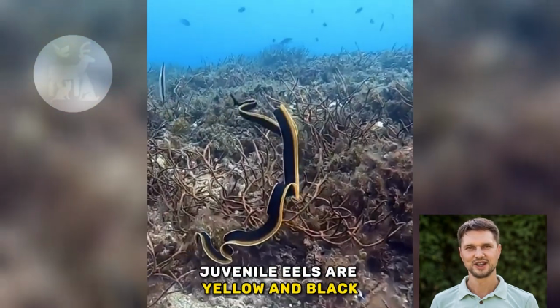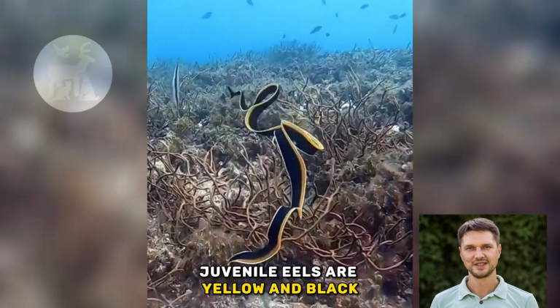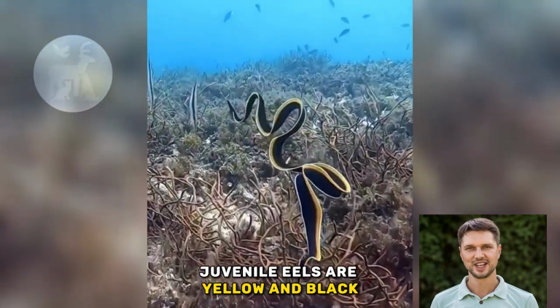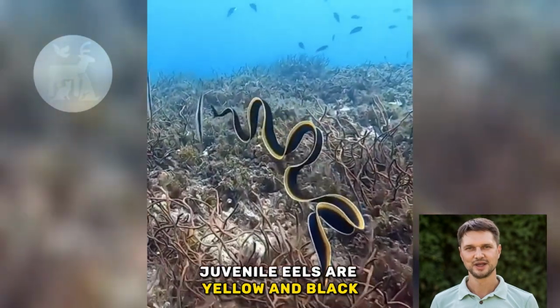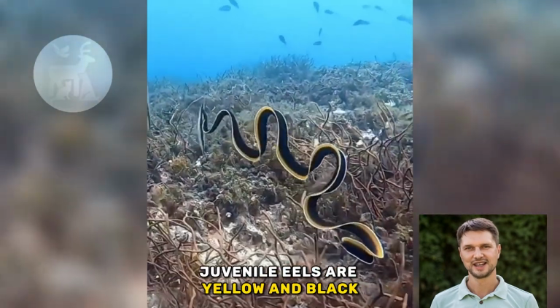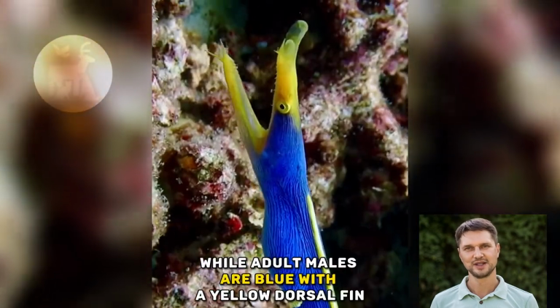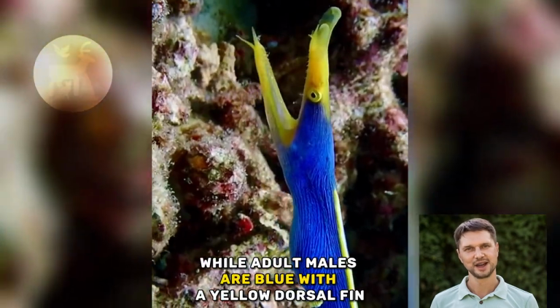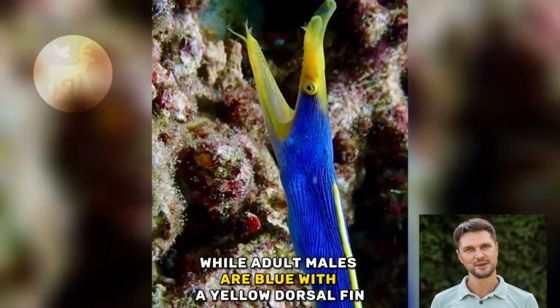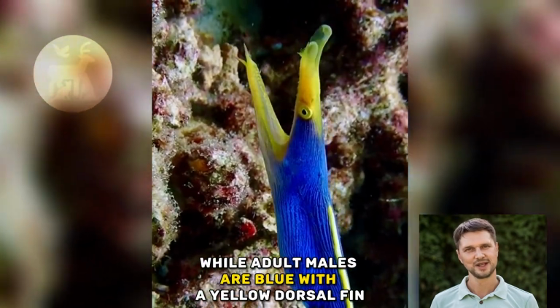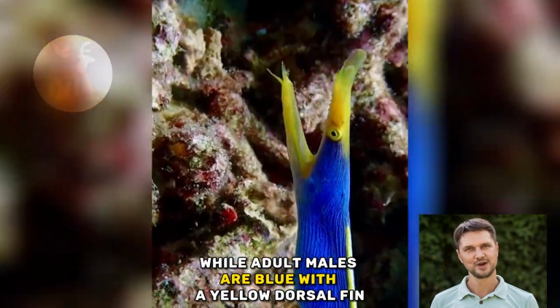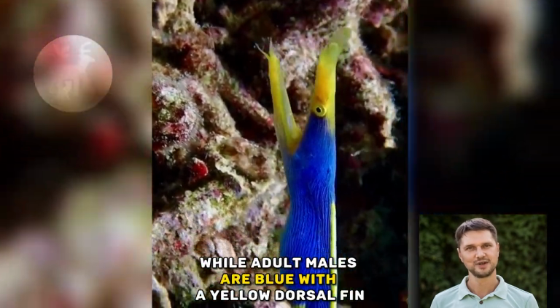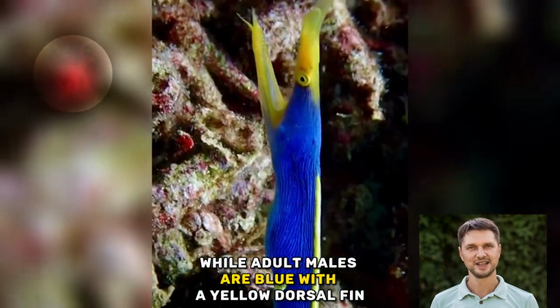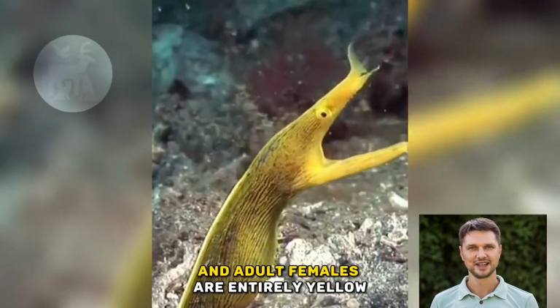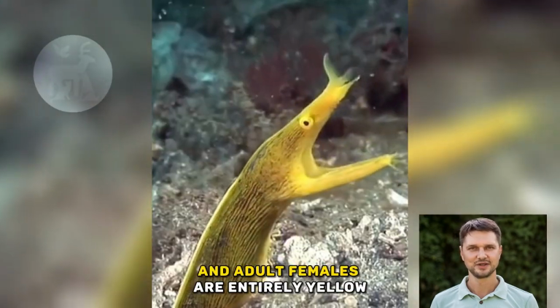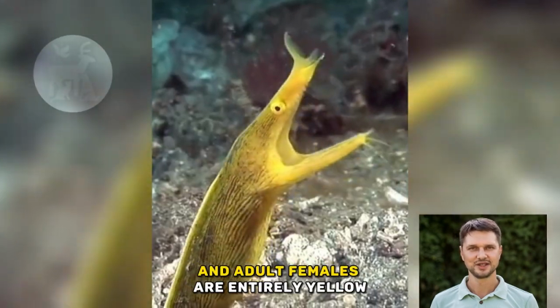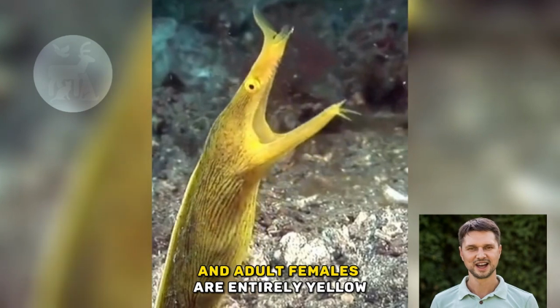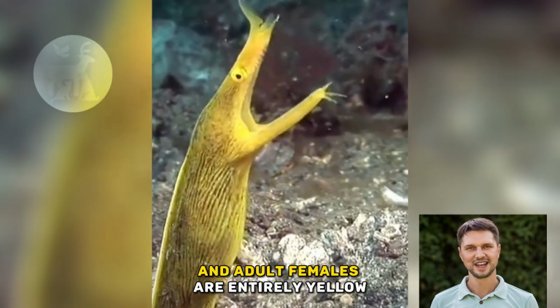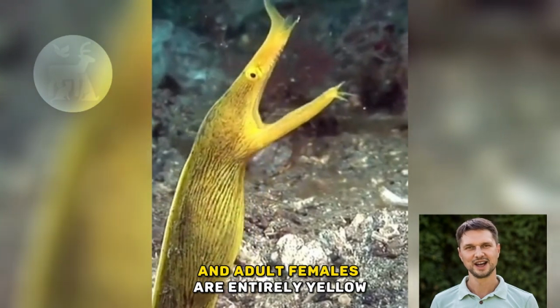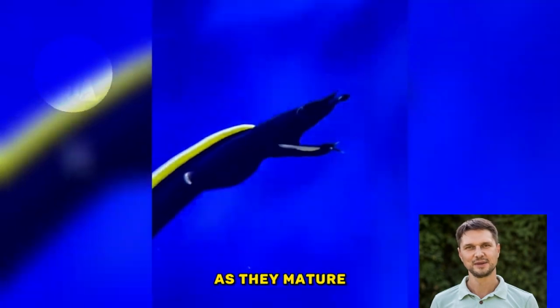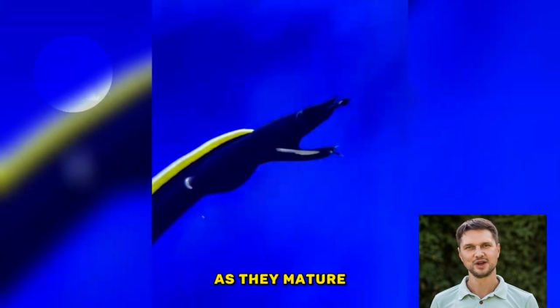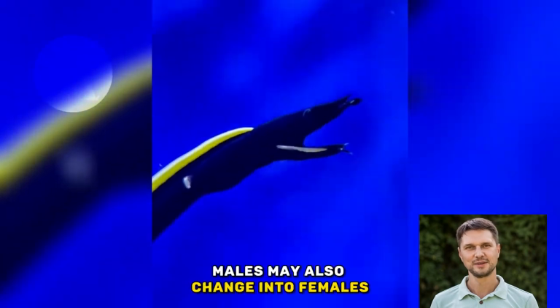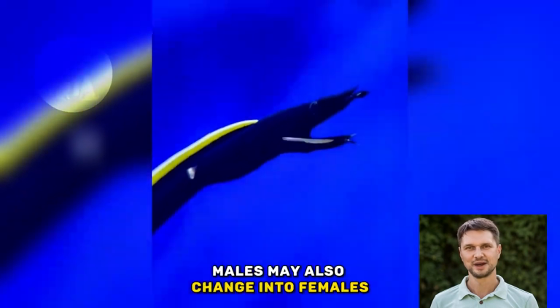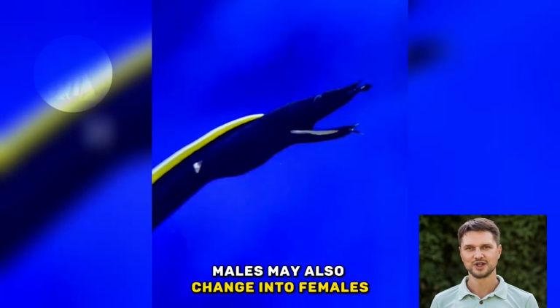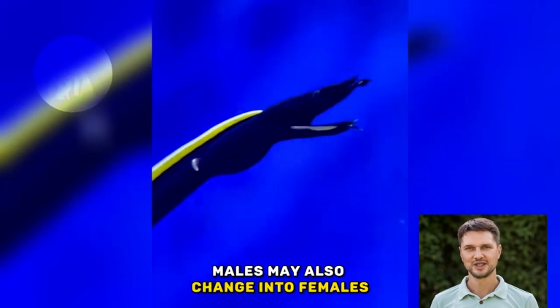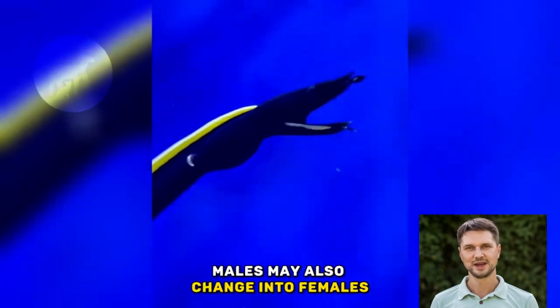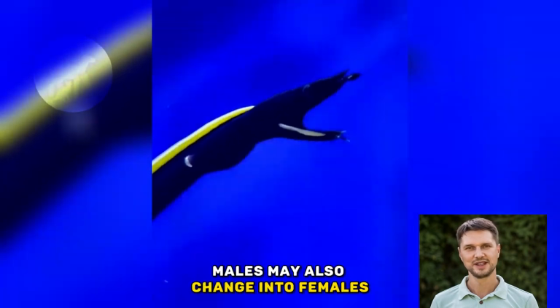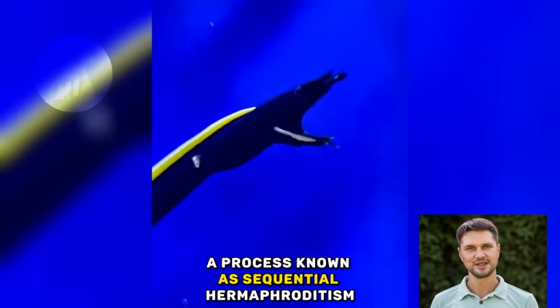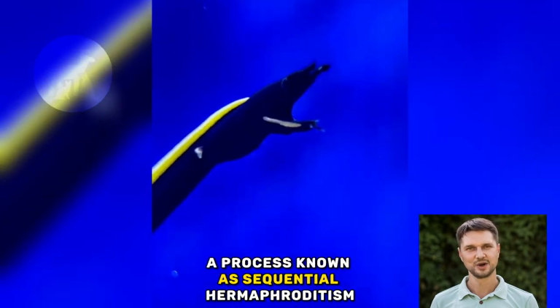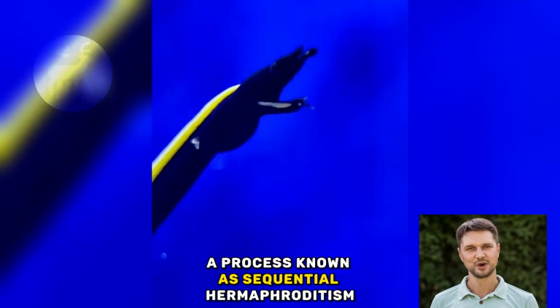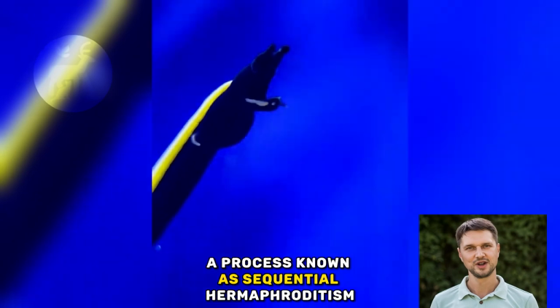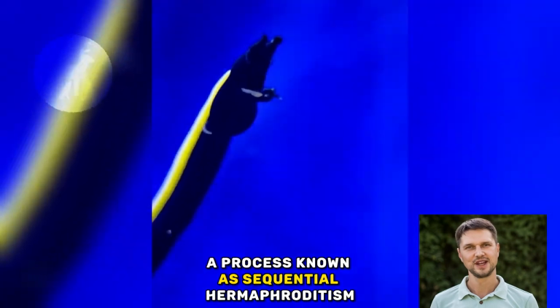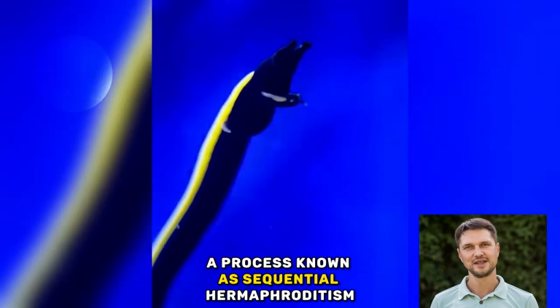Juvenile eels are yellow and black, while adult males are blue with a yellow dorsal fin, and adult females are entirely yellow. As they mature, males may also change into females, a process known as sequential hermaphroditism.